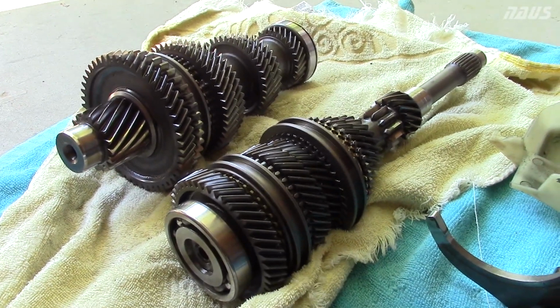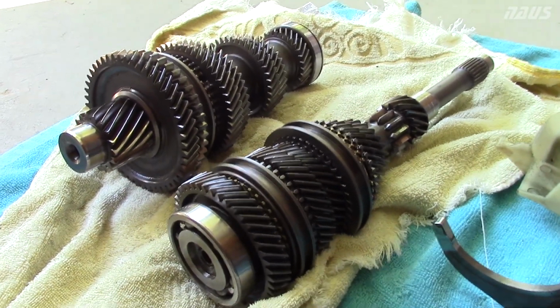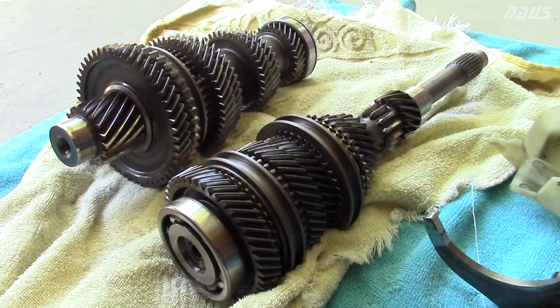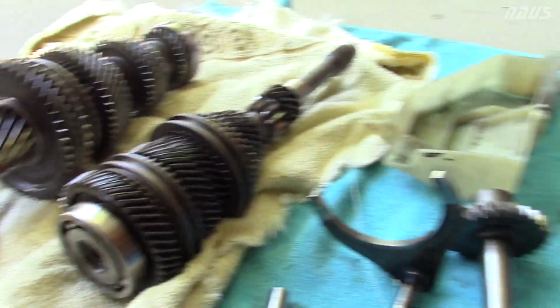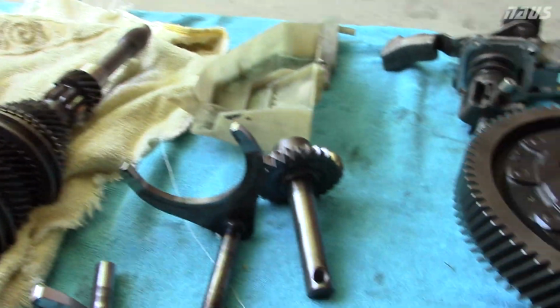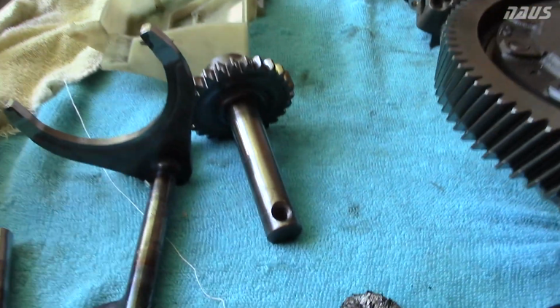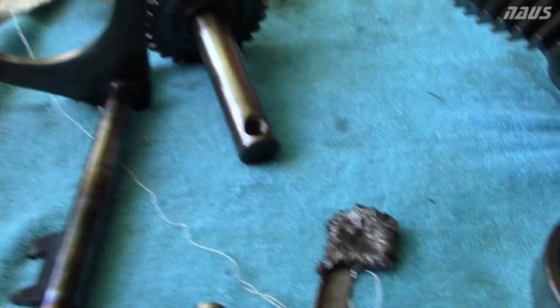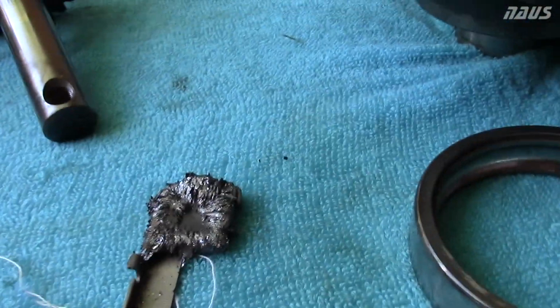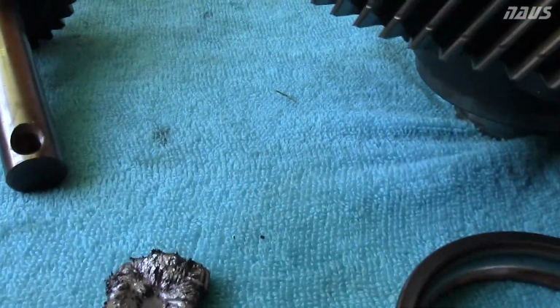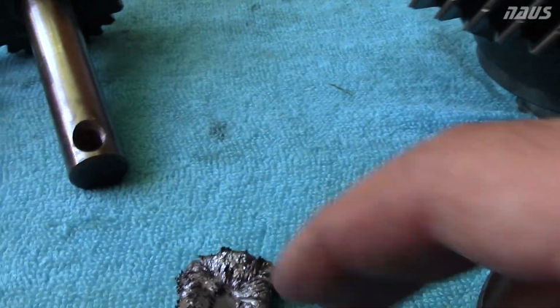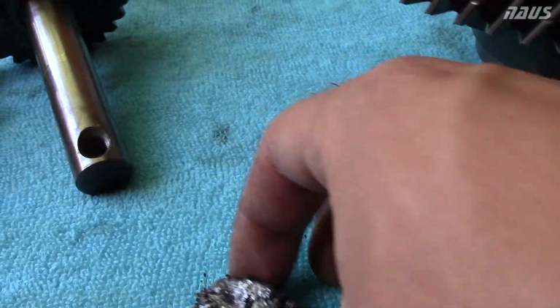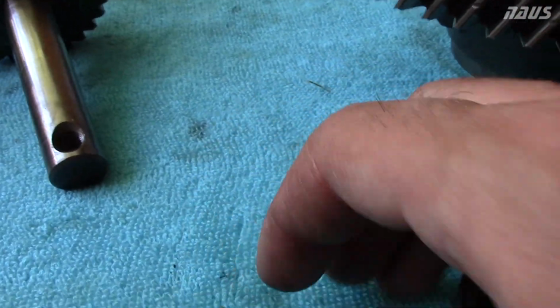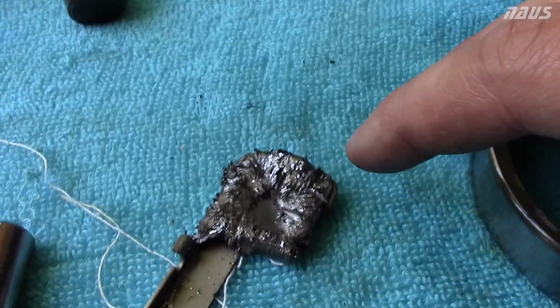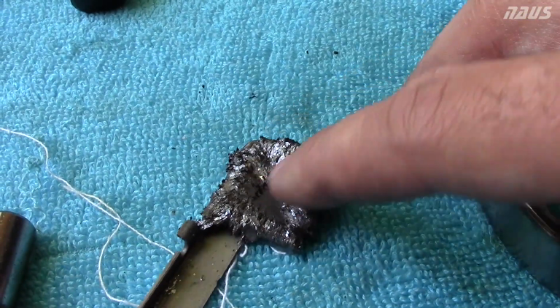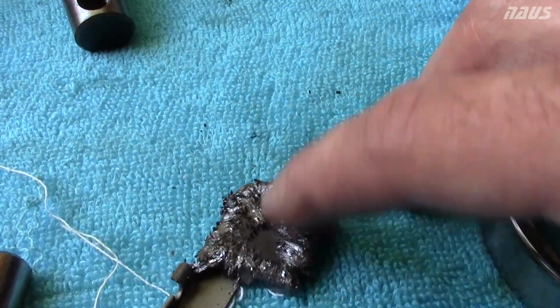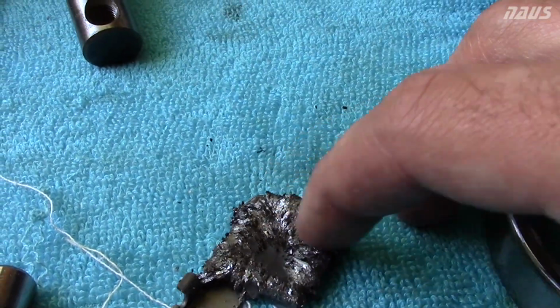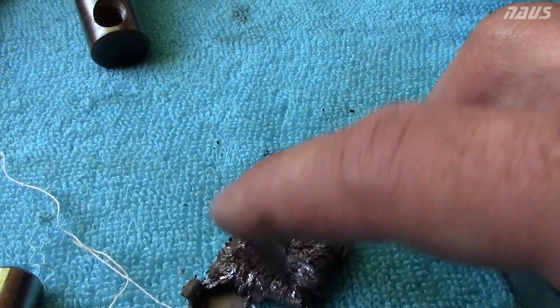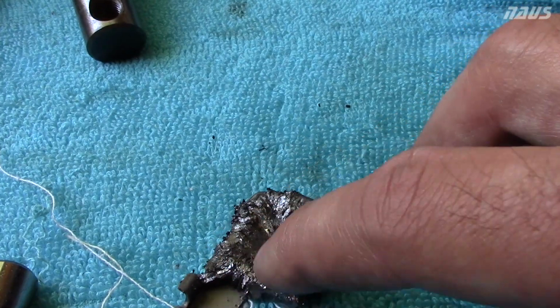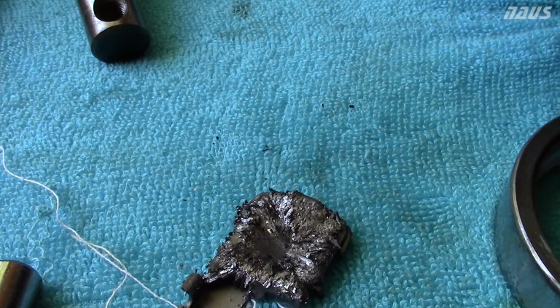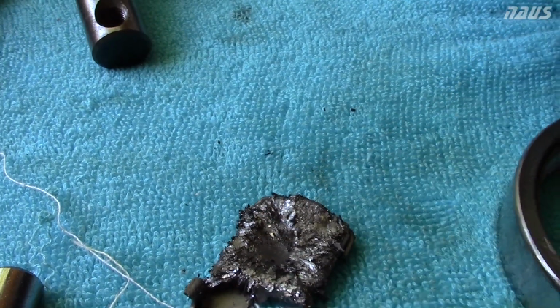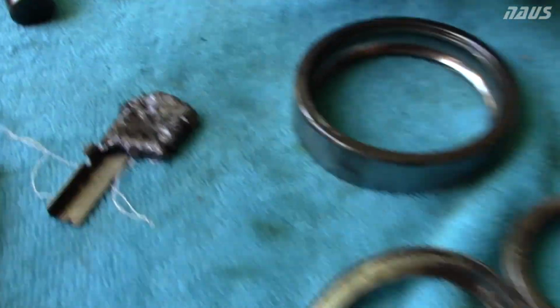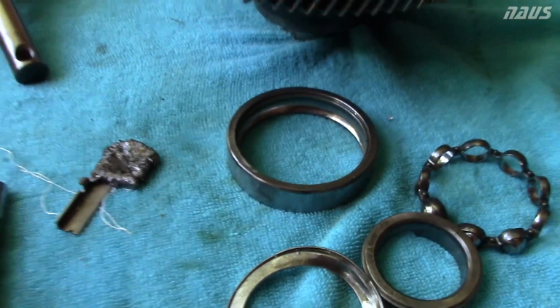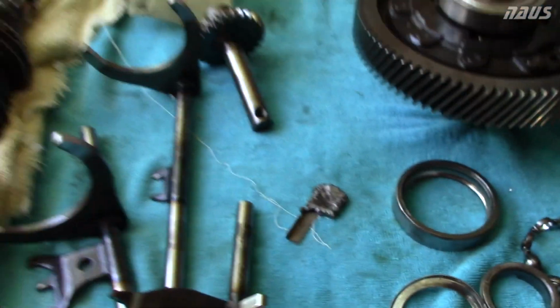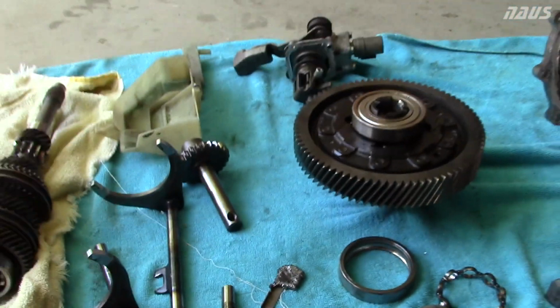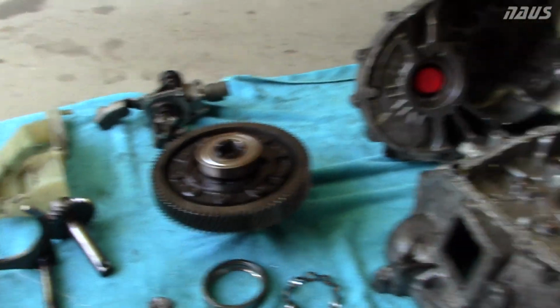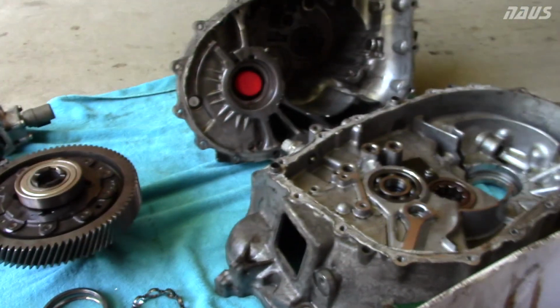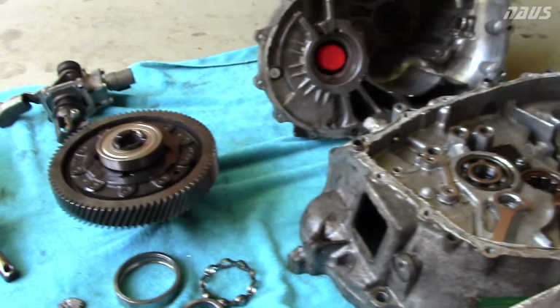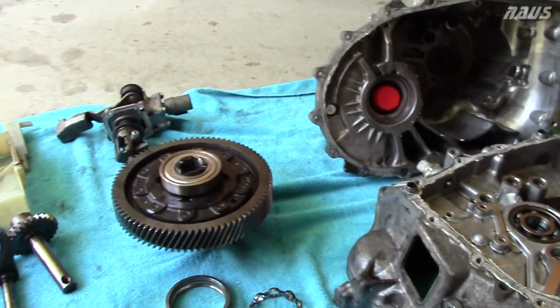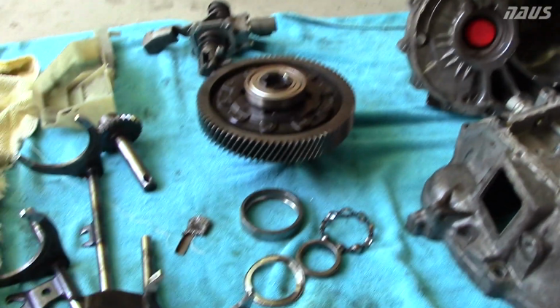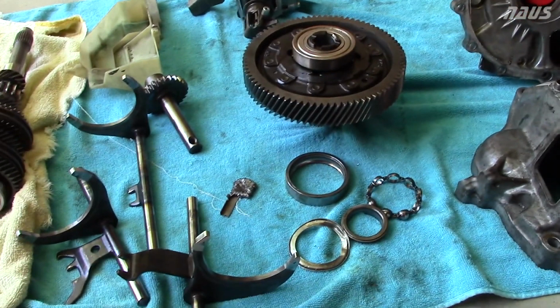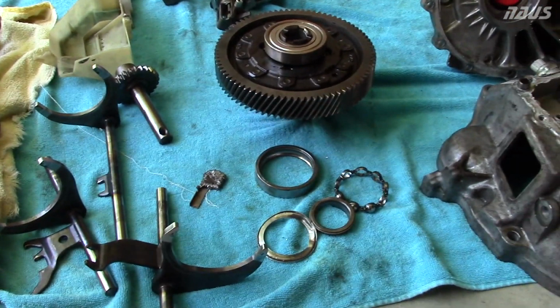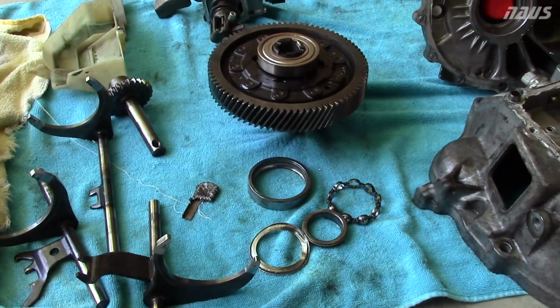They are worth quite a bit of money. And here's the internal magnet, which just shows all the debris from when the bearing broke and sent metal everywhere. So that did a good job of catching it — there was a bunch on the drain plug as well.